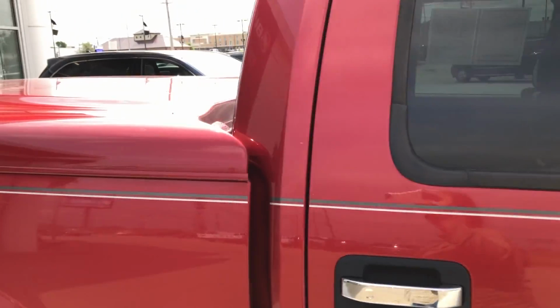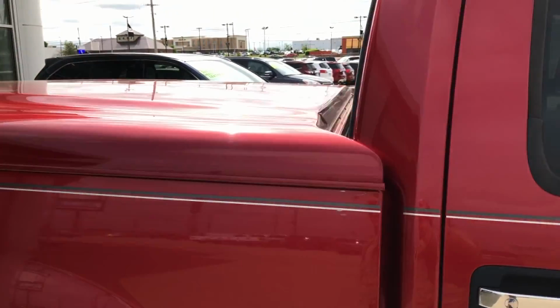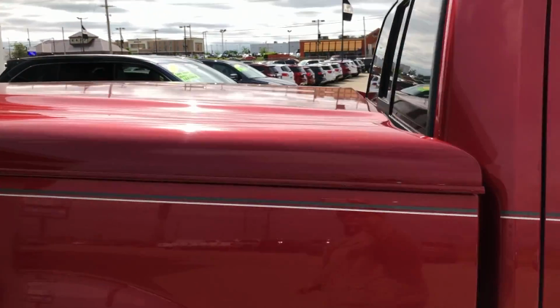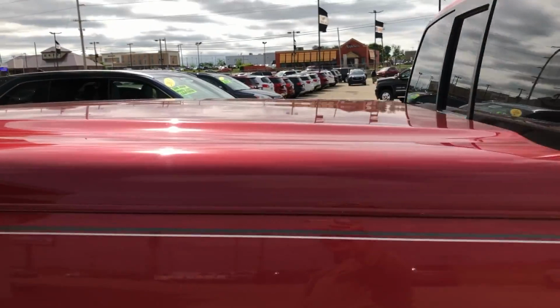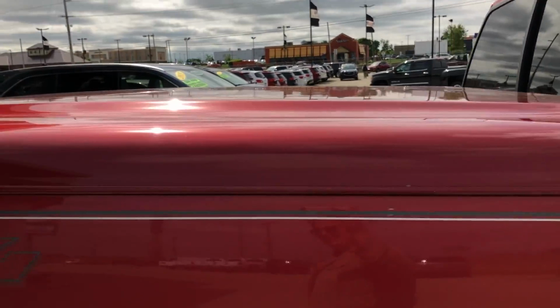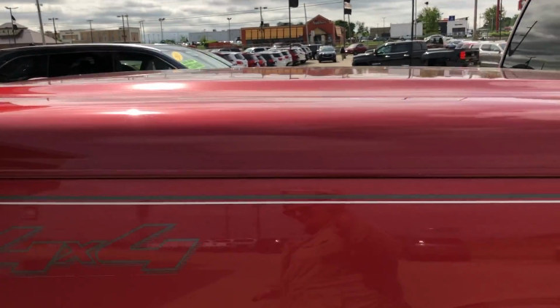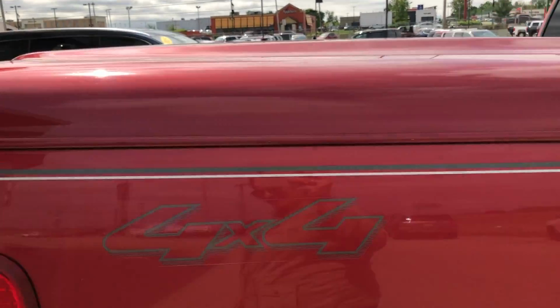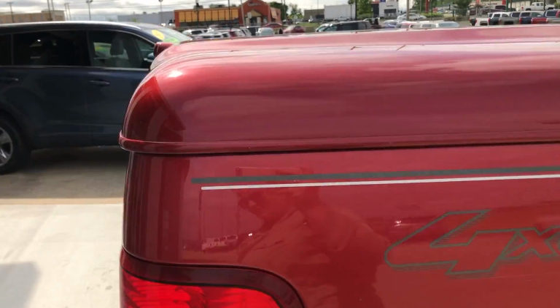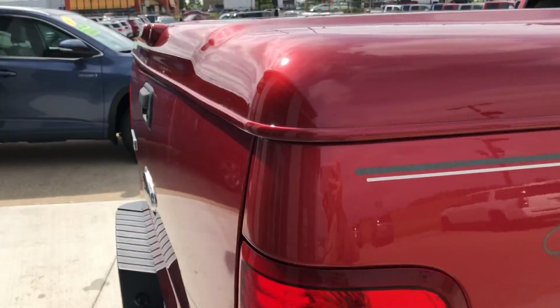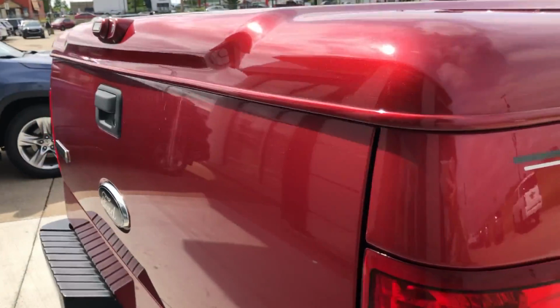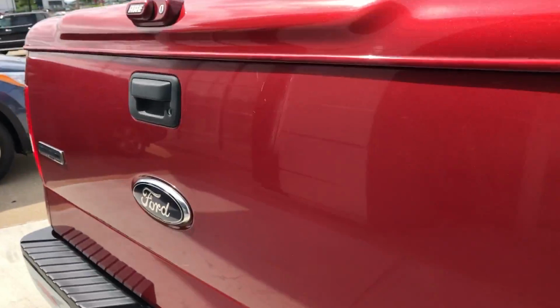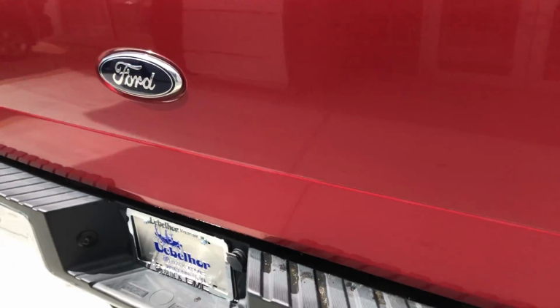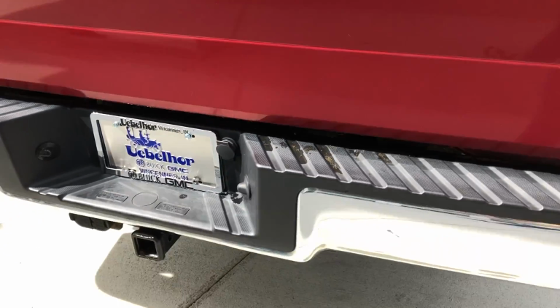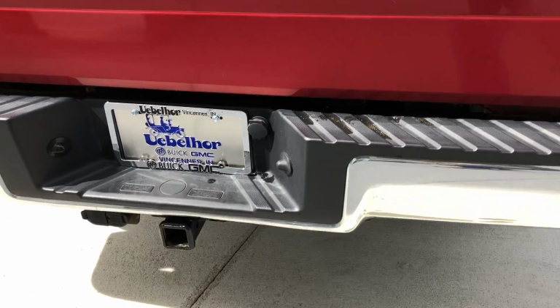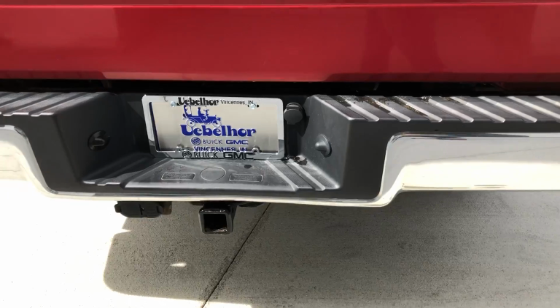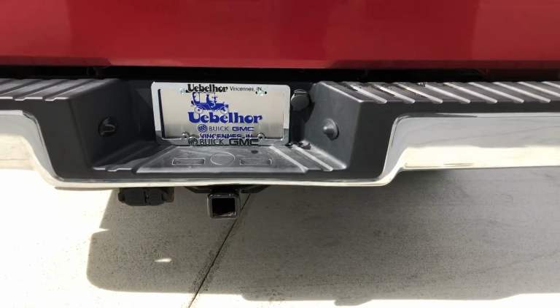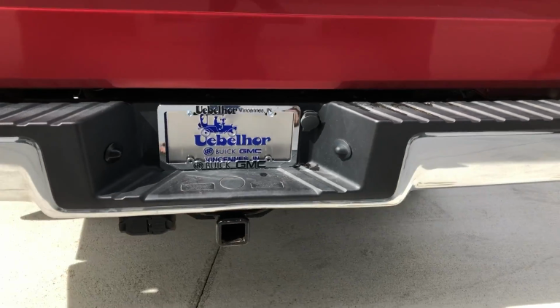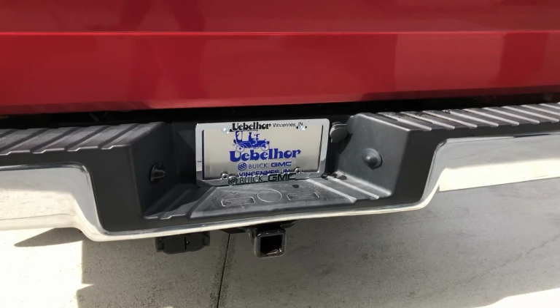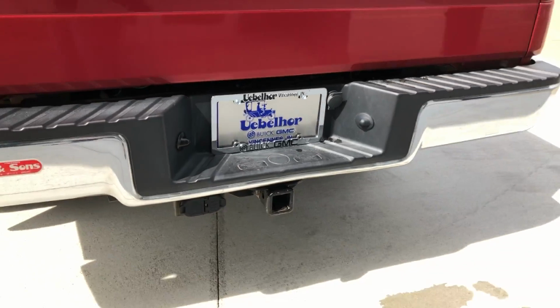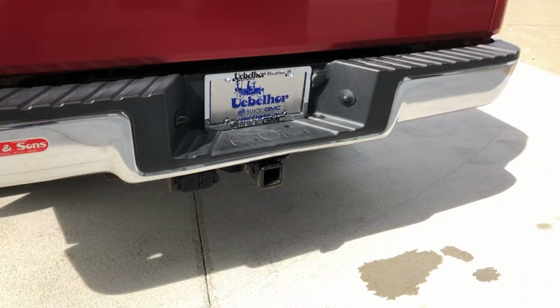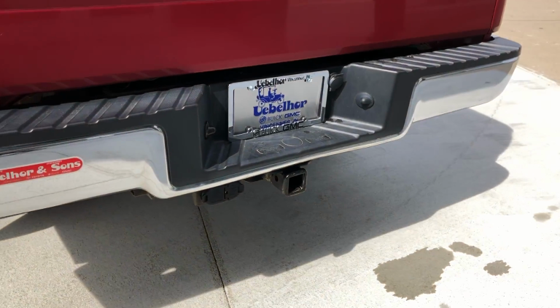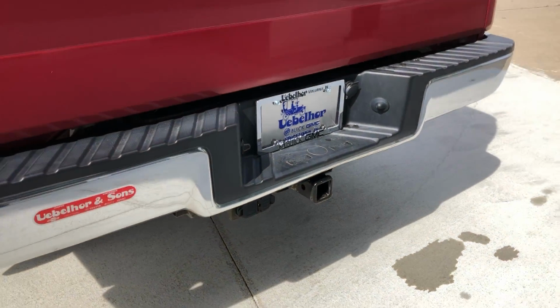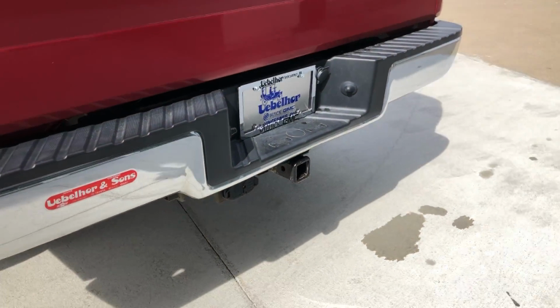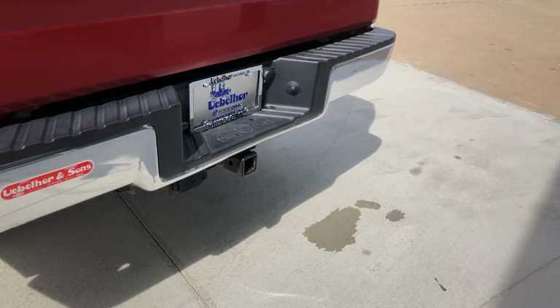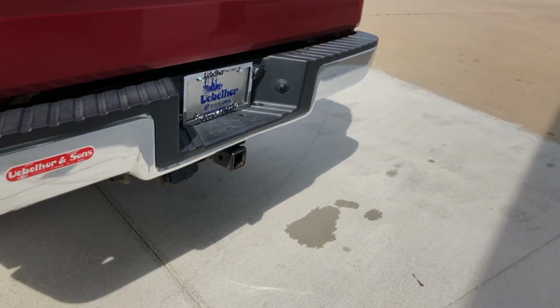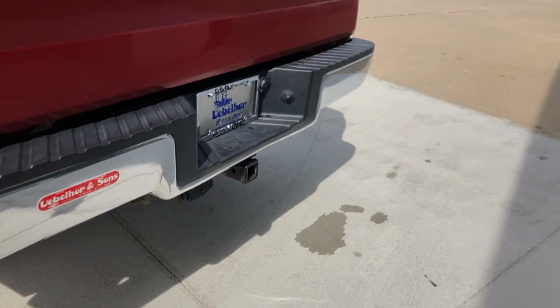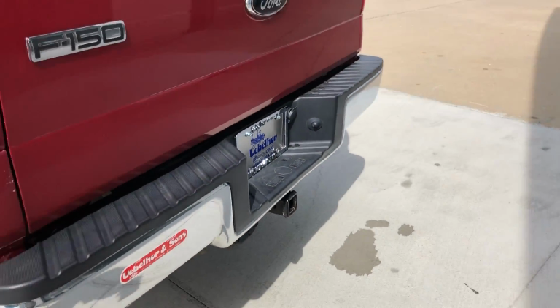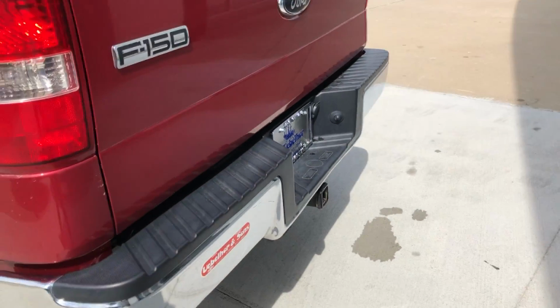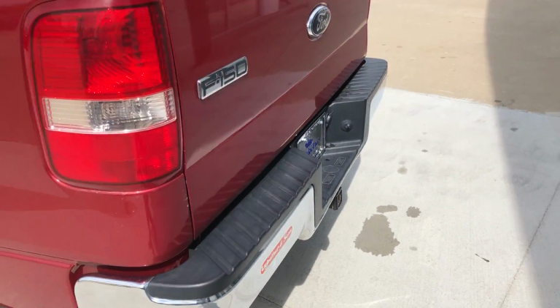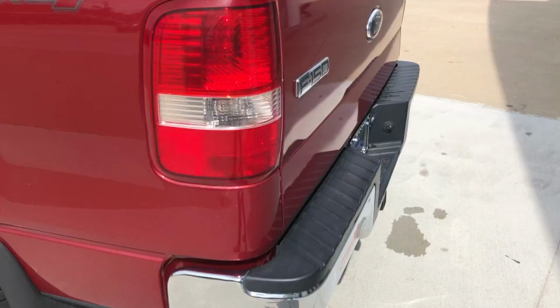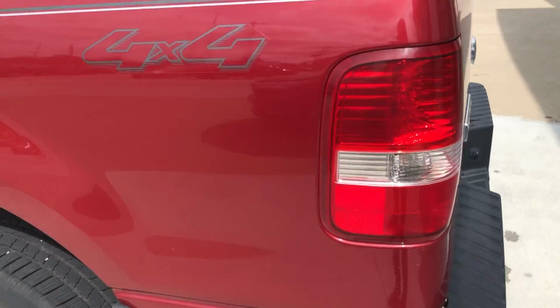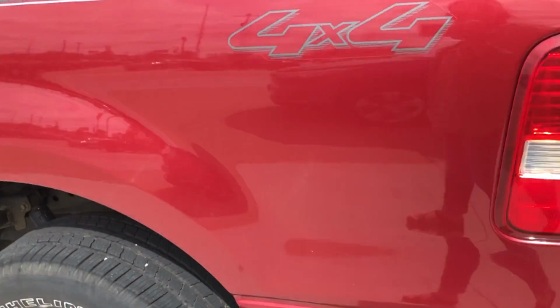Beautiful custom bed cover, towing trailer hitch and towing package as well as trailer light package, and 4 wheel drive.